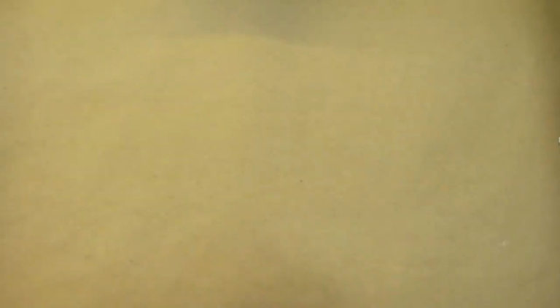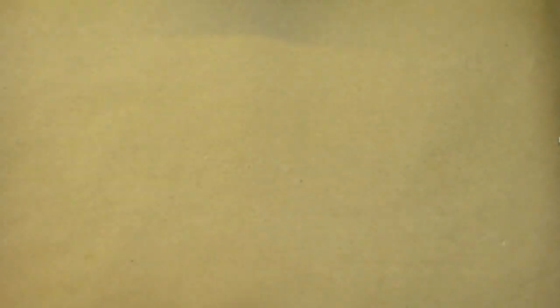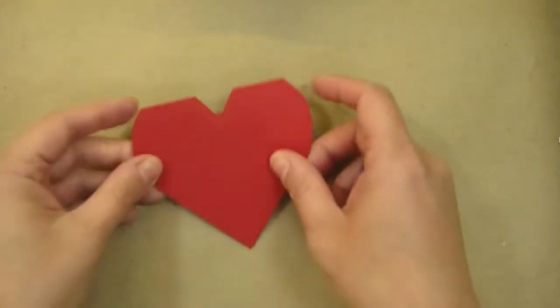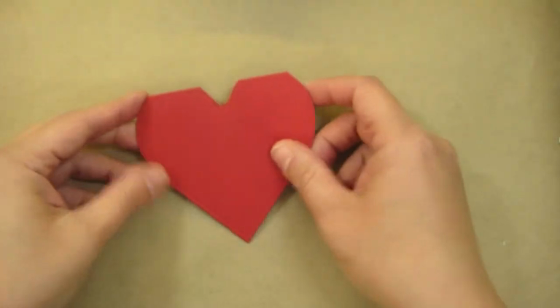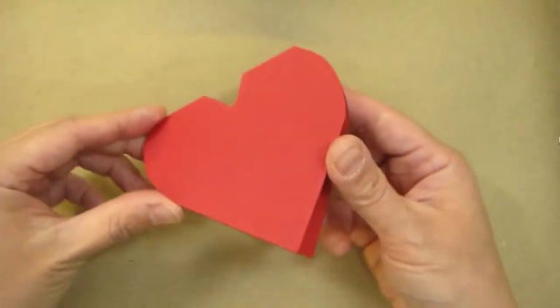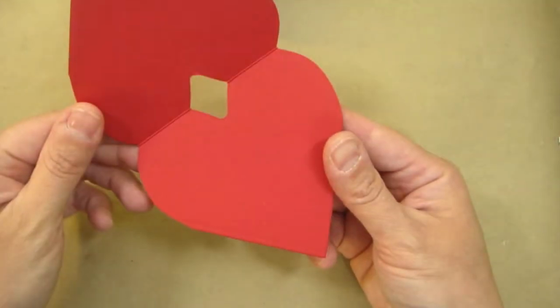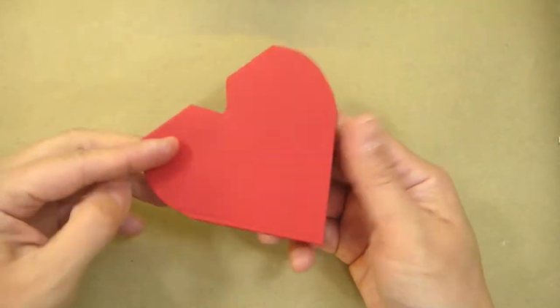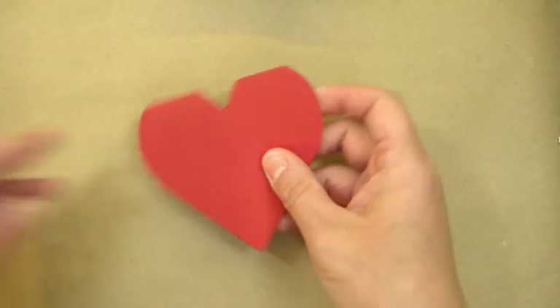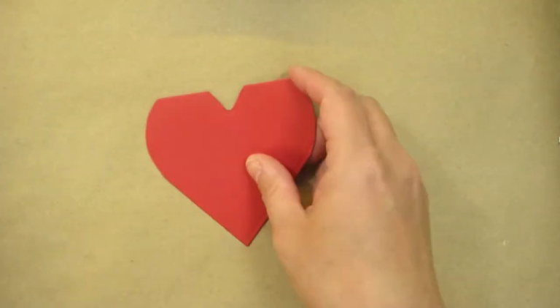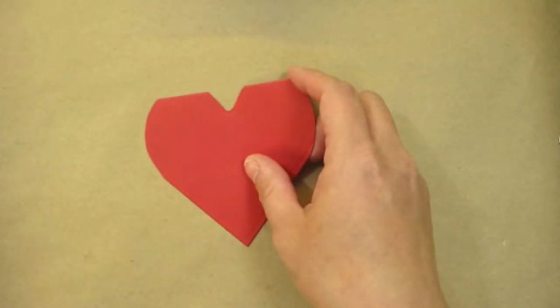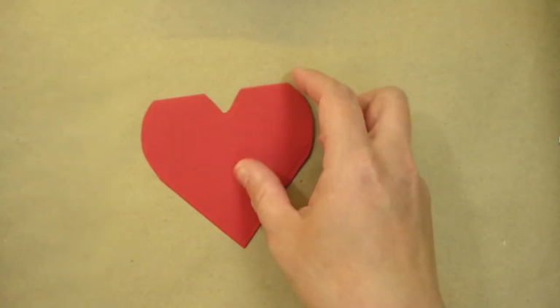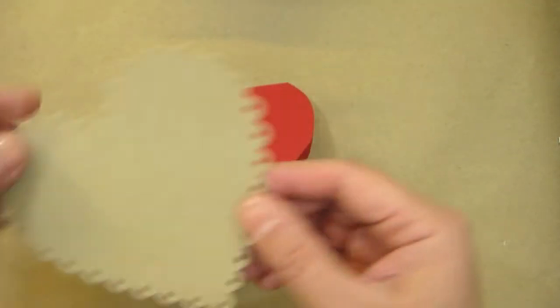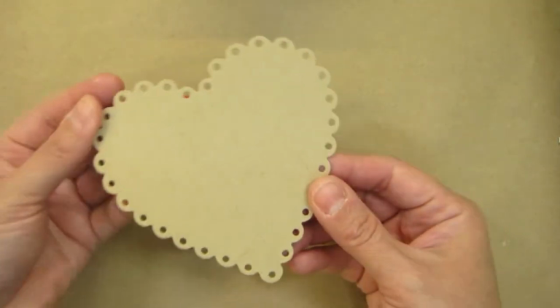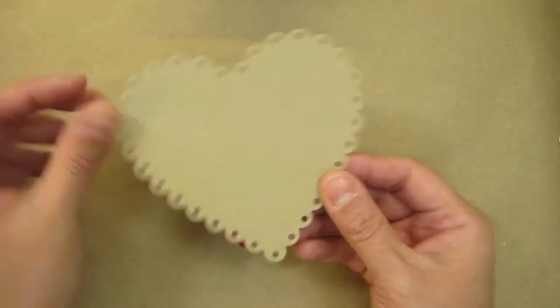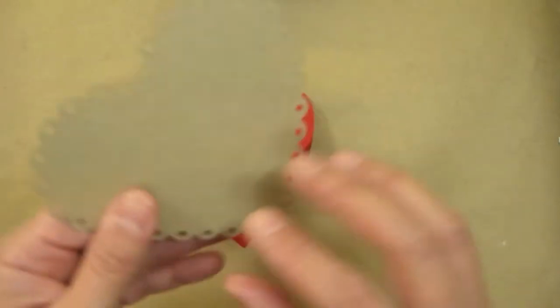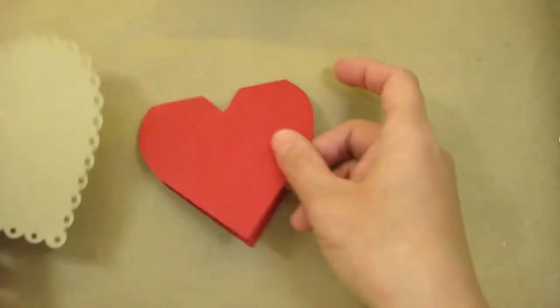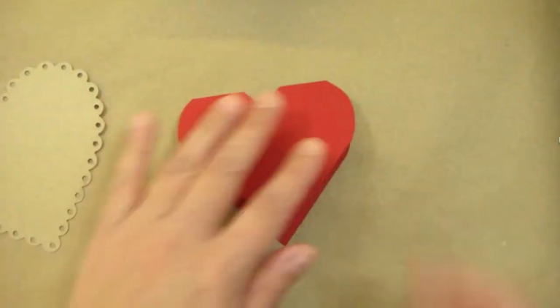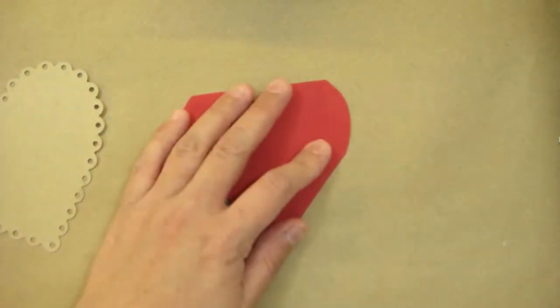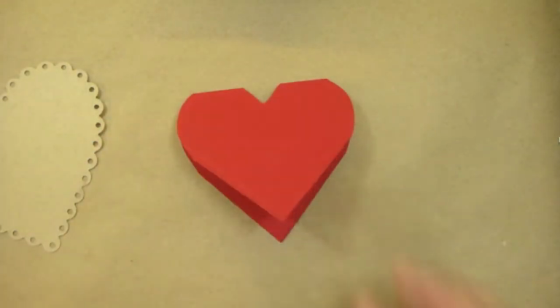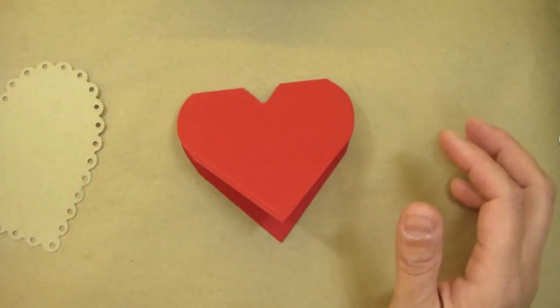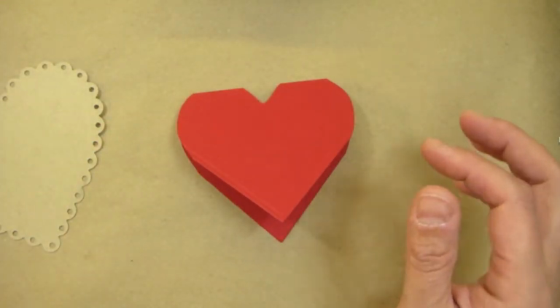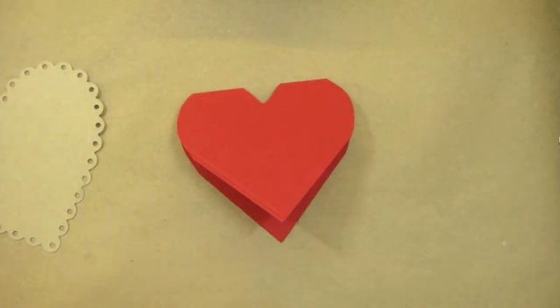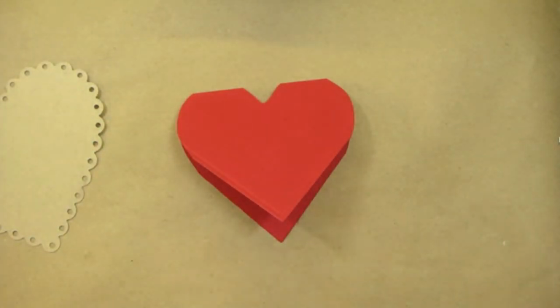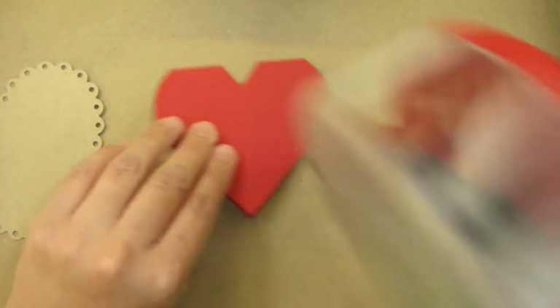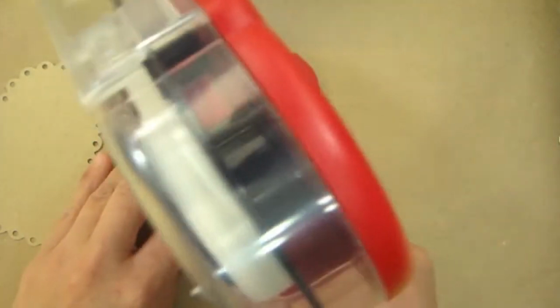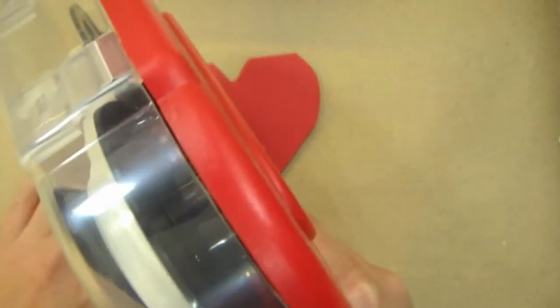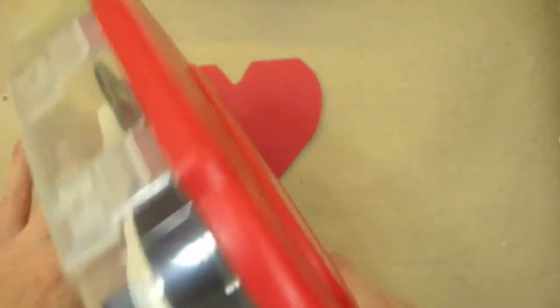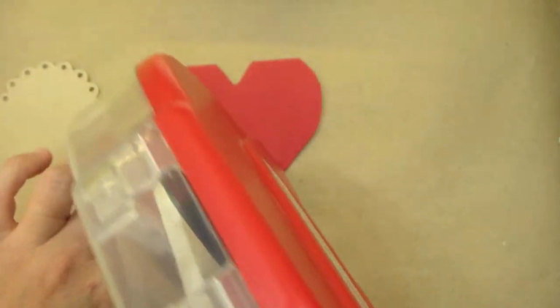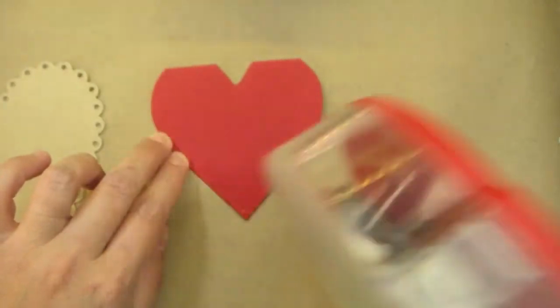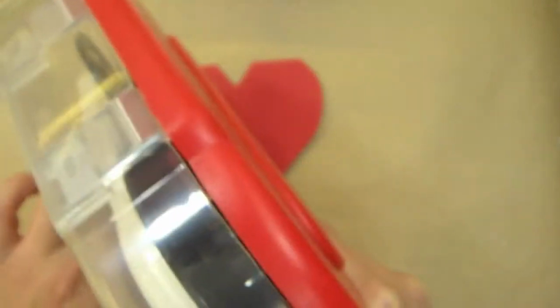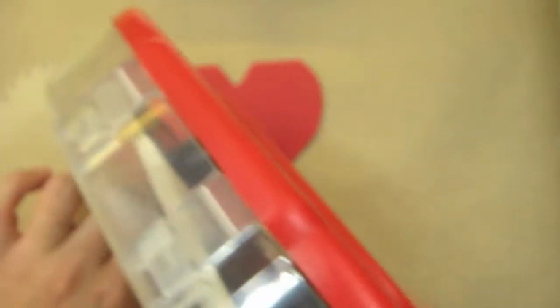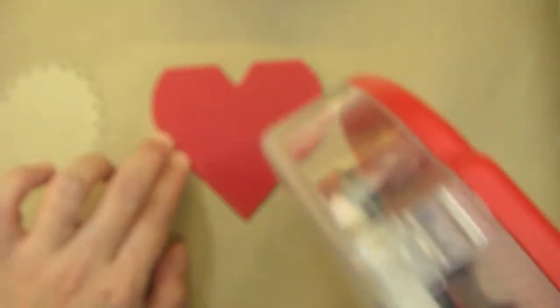Hi everybody! For today's card I'm going to start off by using this heart that I cut out using the Classic Hearts from Spellbinders Nestabilities. I didn't cut it all the way because I wanted my base for it to be a folding card.